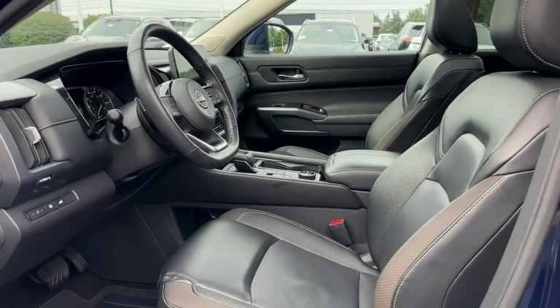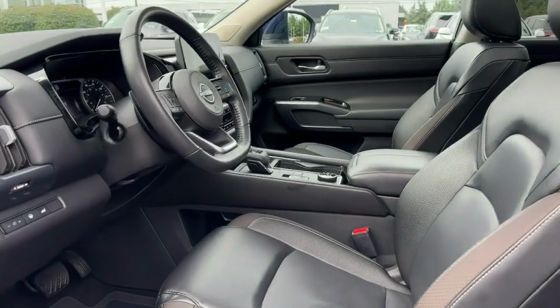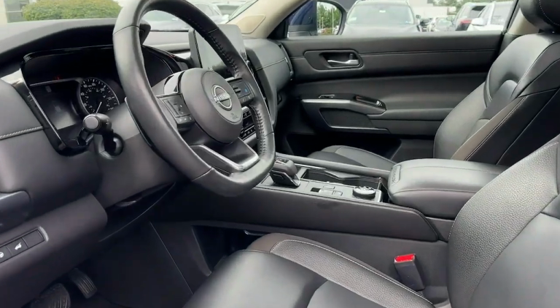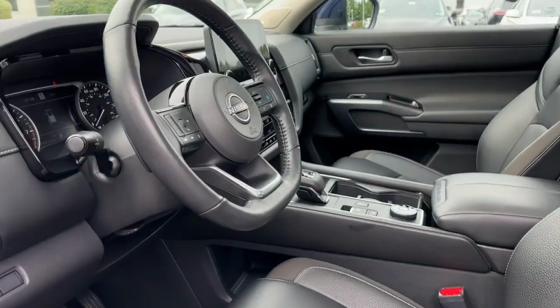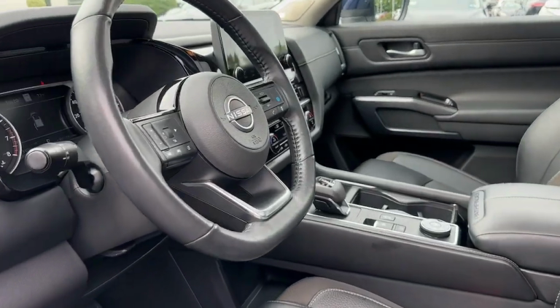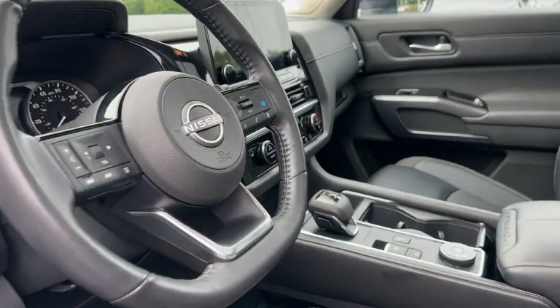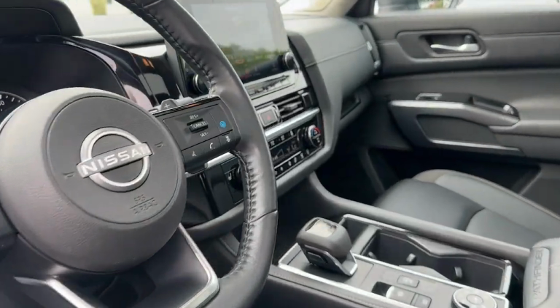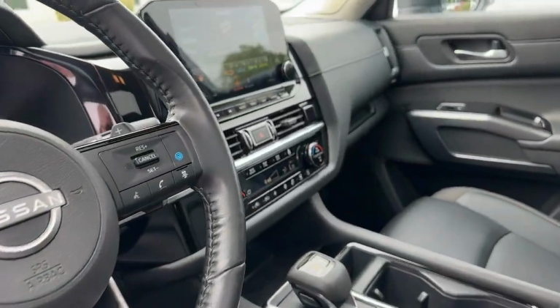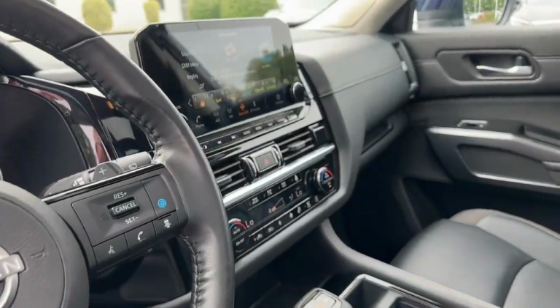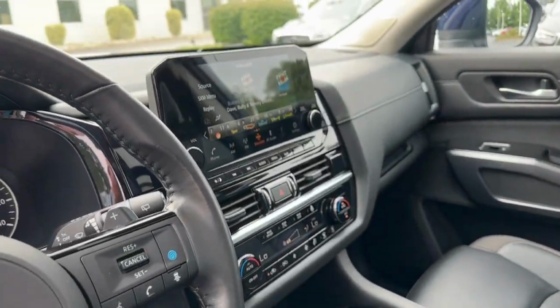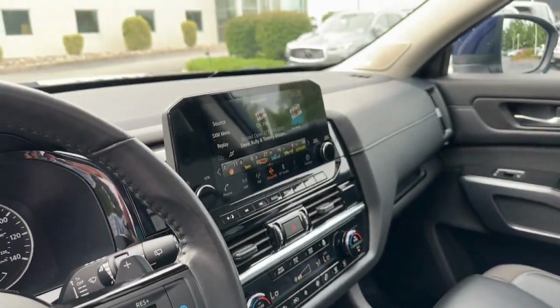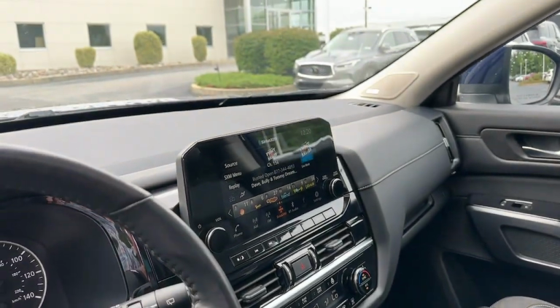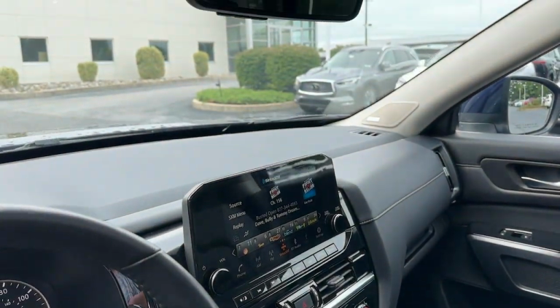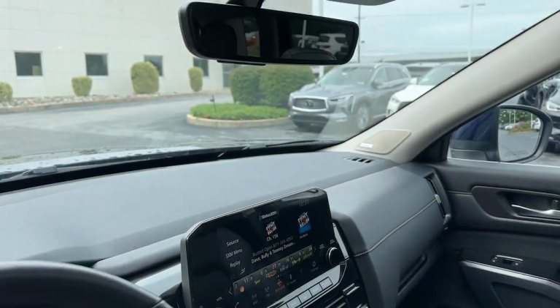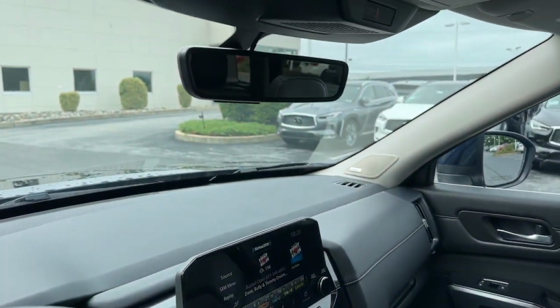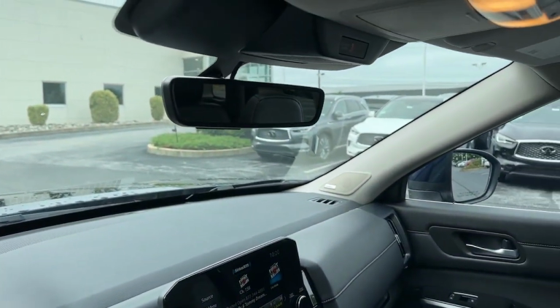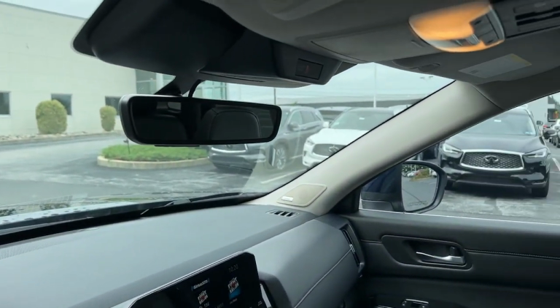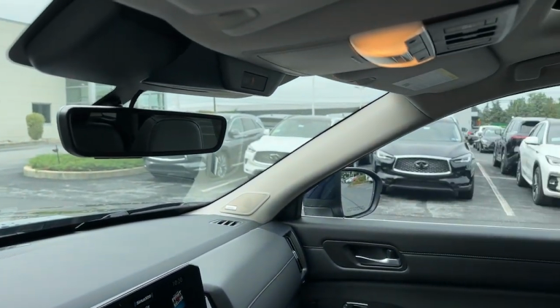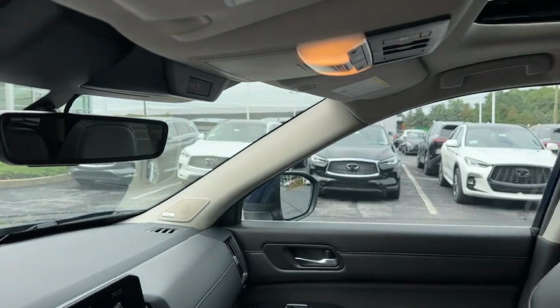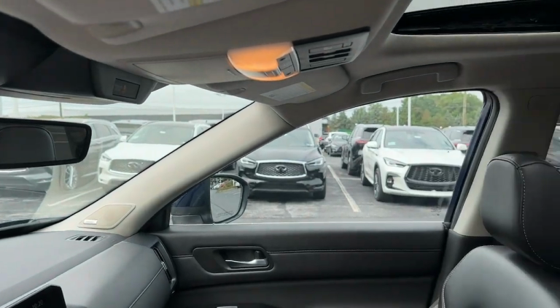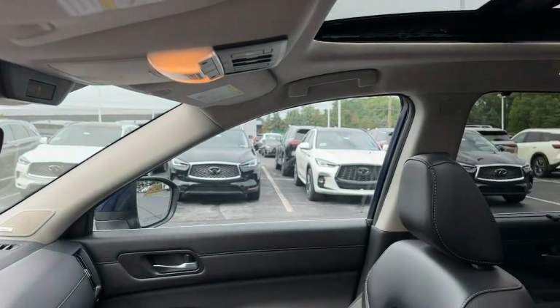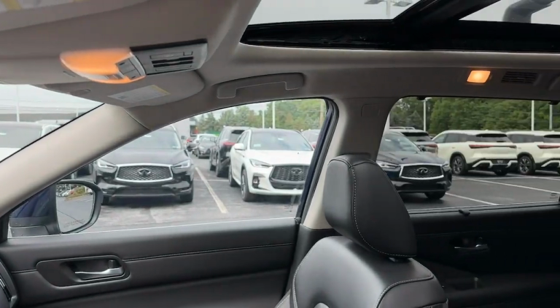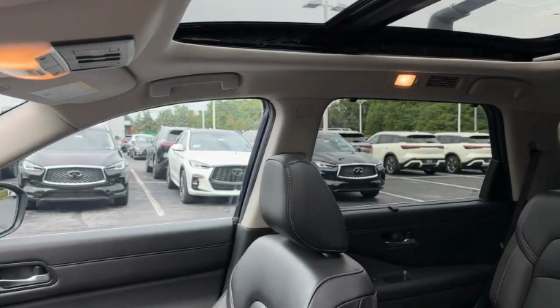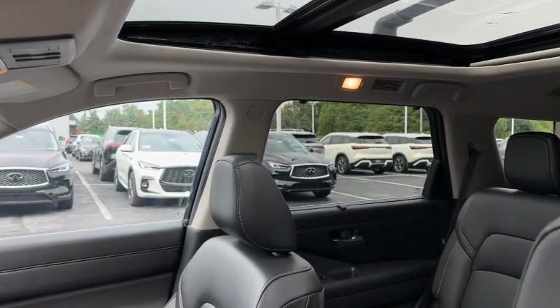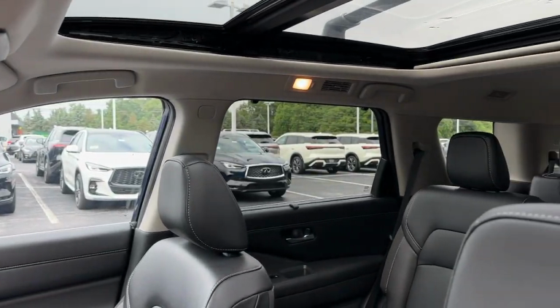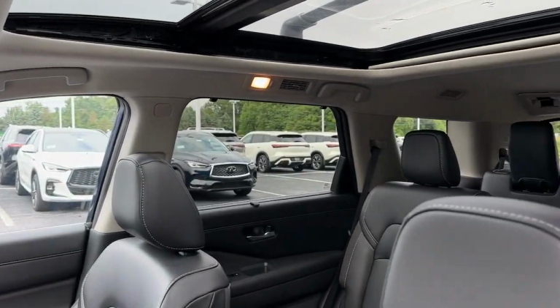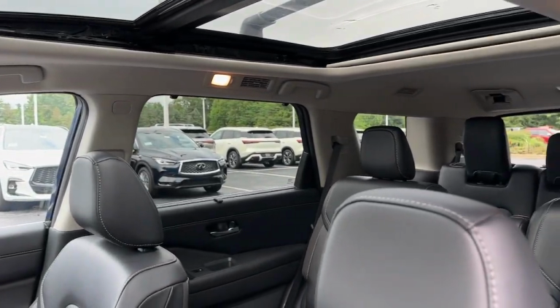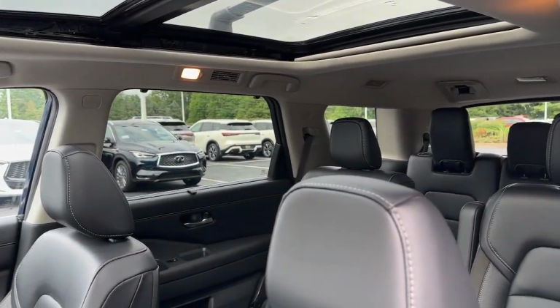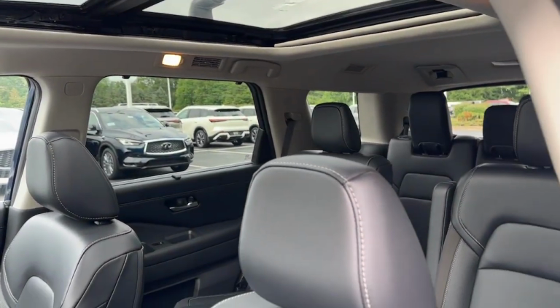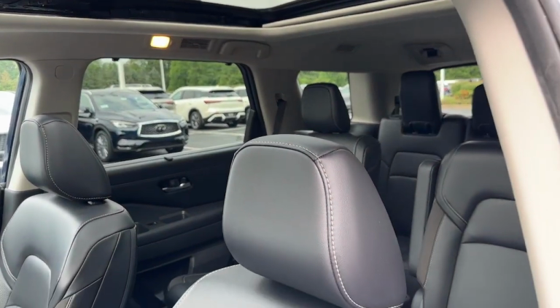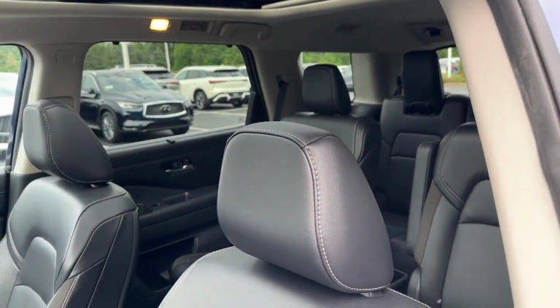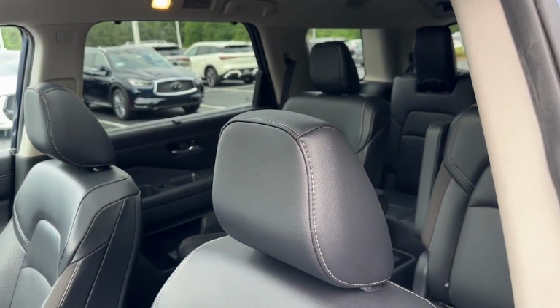Capability intersects with comfort in this well-equipped Pathfinder. See for yourself when you take it out for a test drive. Our professional staff looks forward to giving you excellent service.